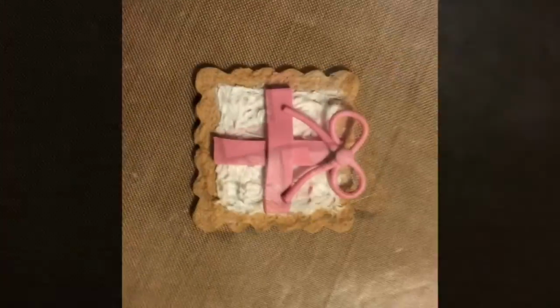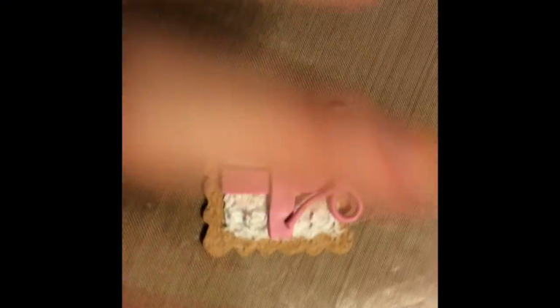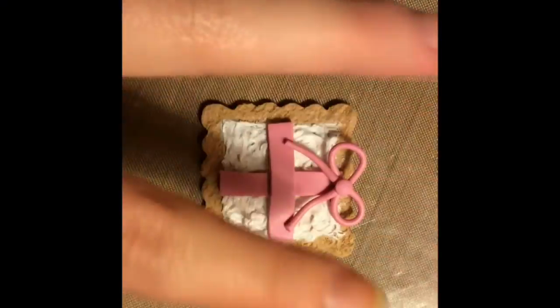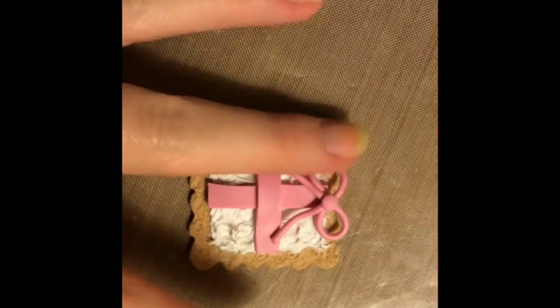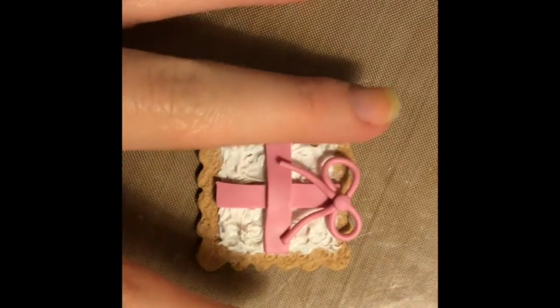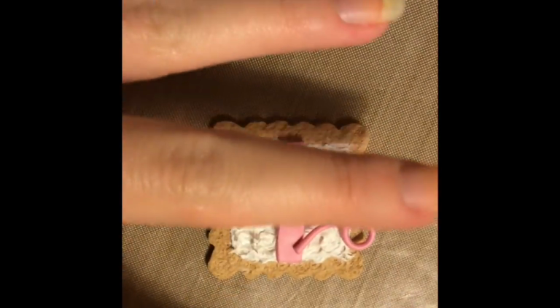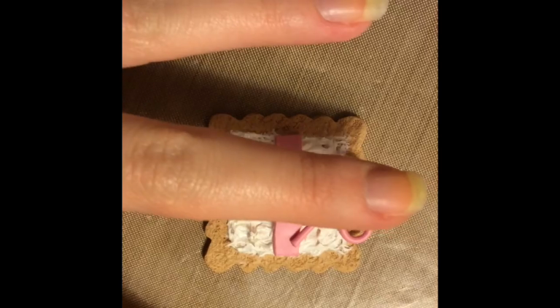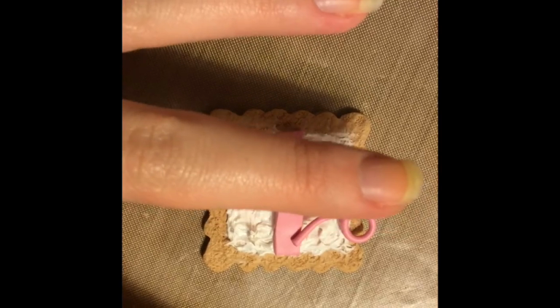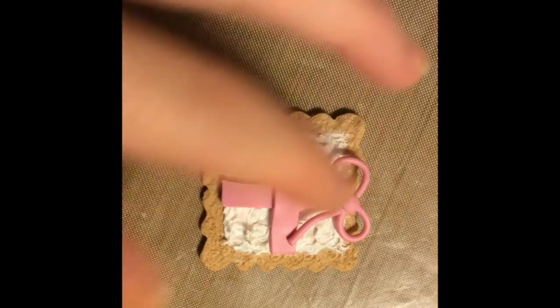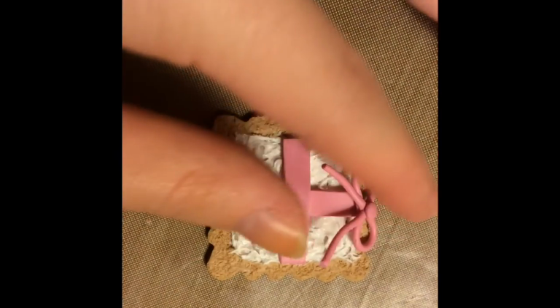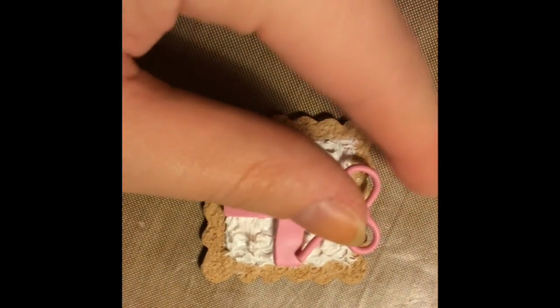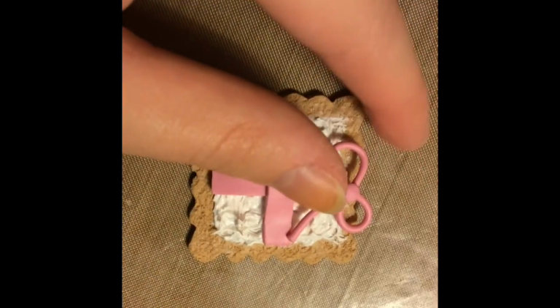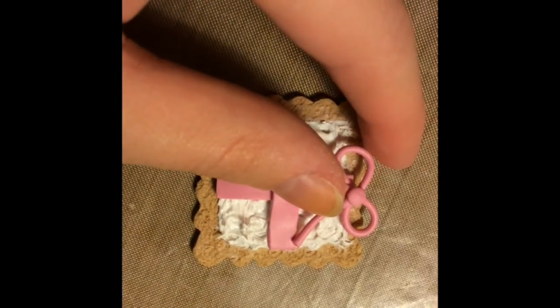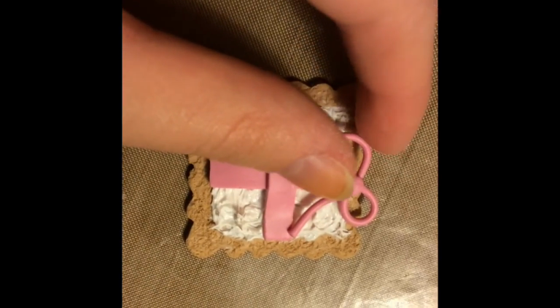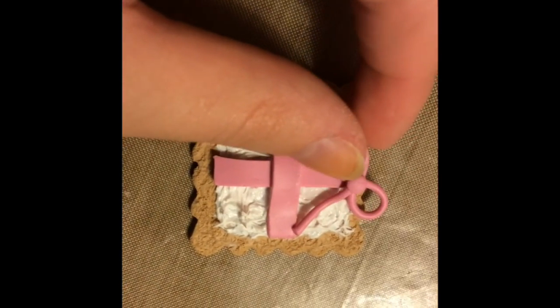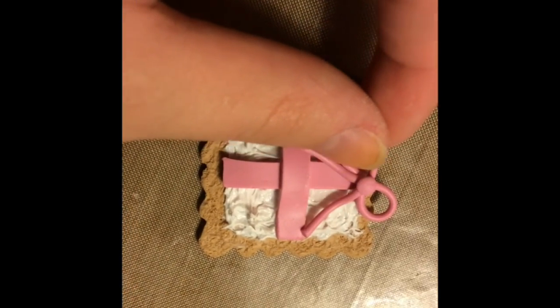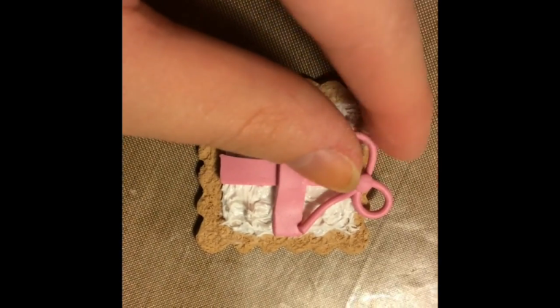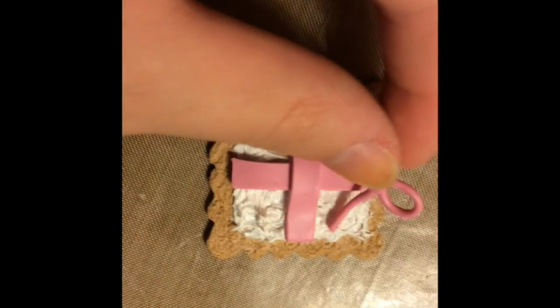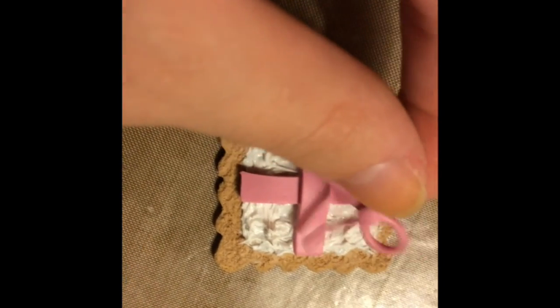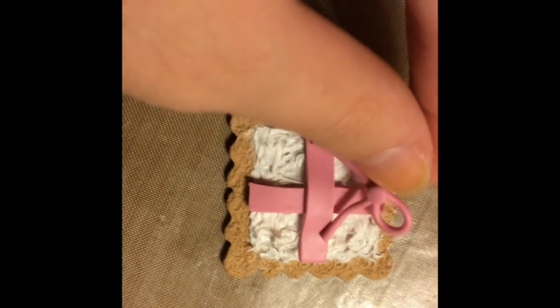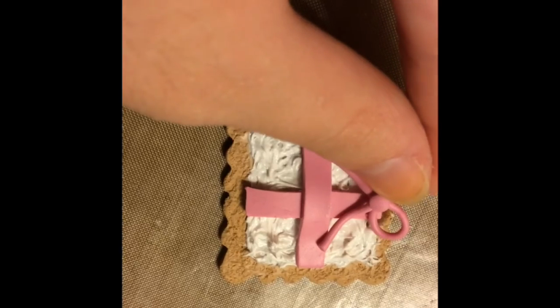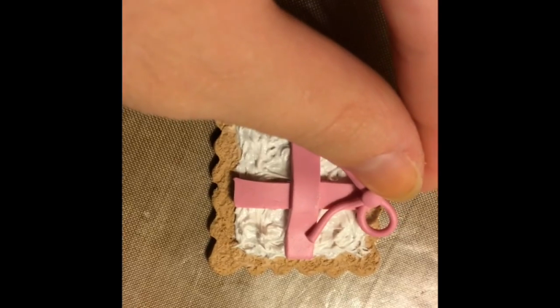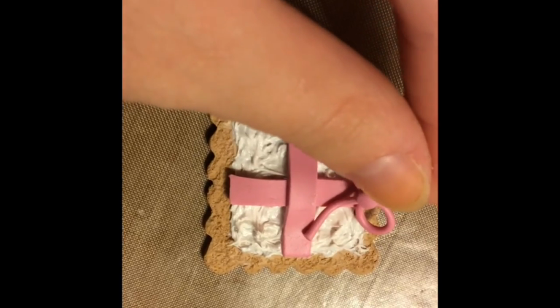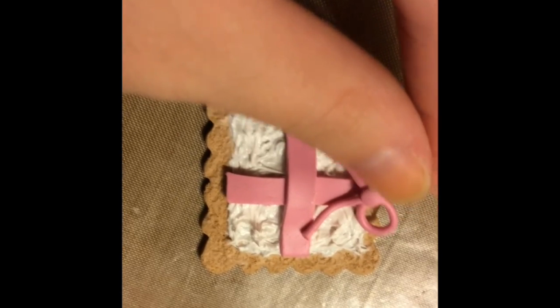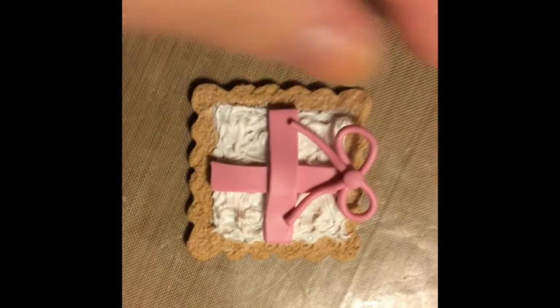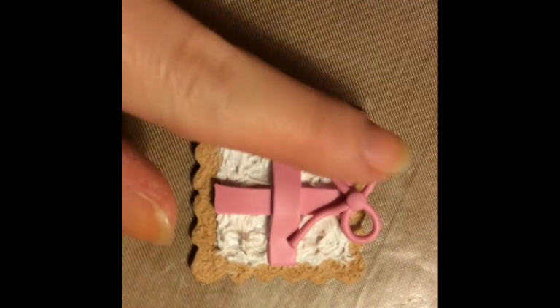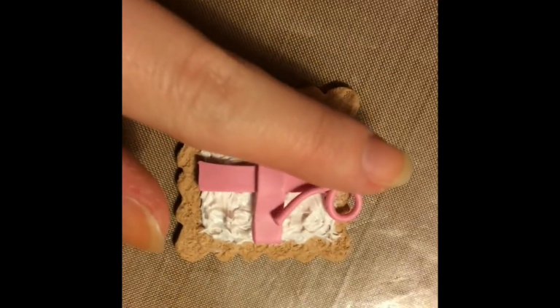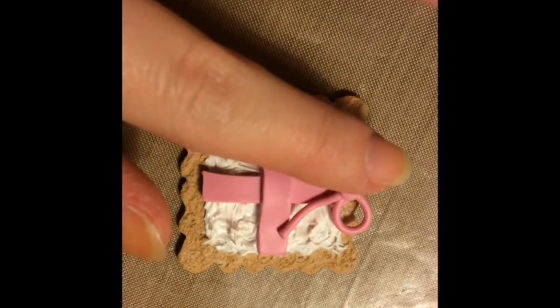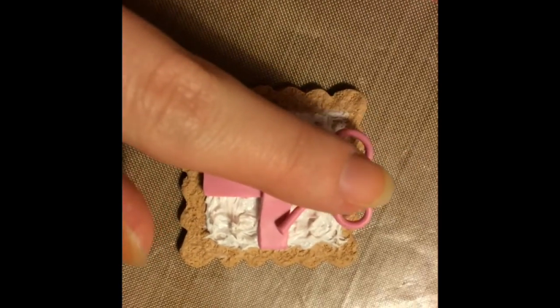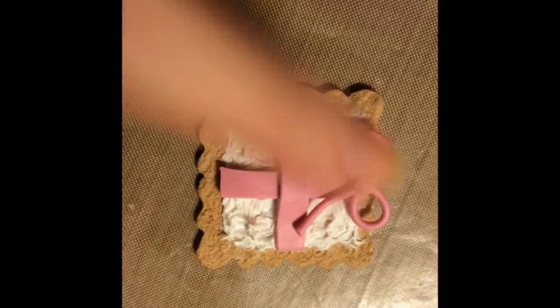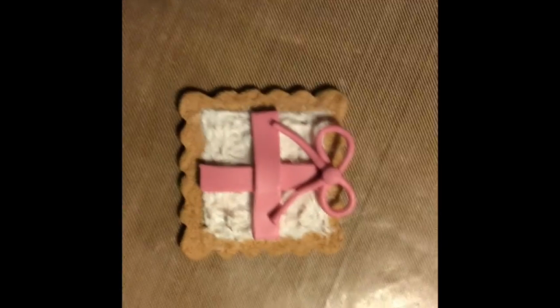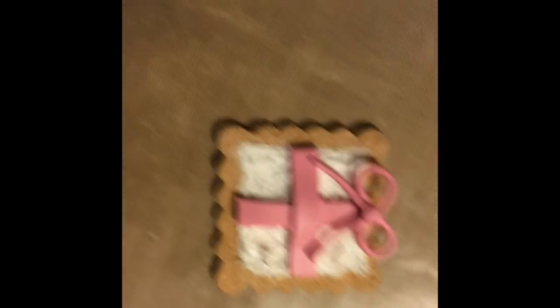So you want to make a bow for the top of the present. I didn't show this because it was kind of difficult on camera, but I guess you can just copy how it's shown.